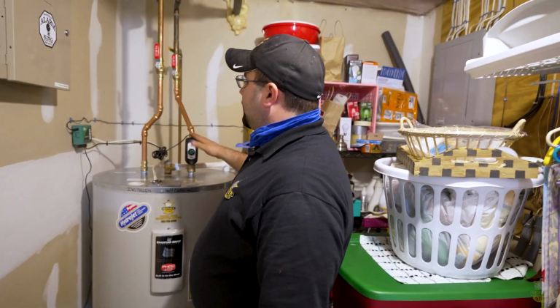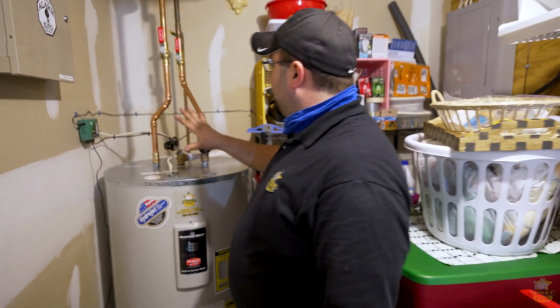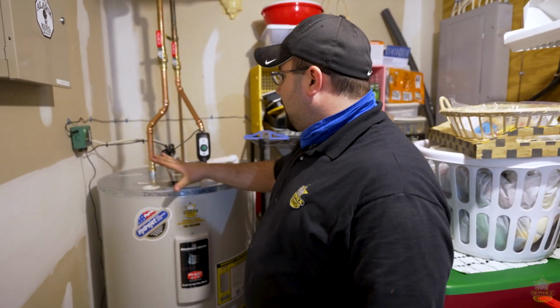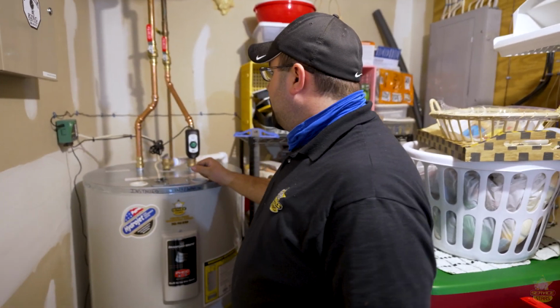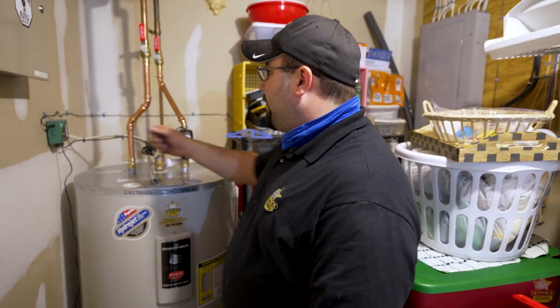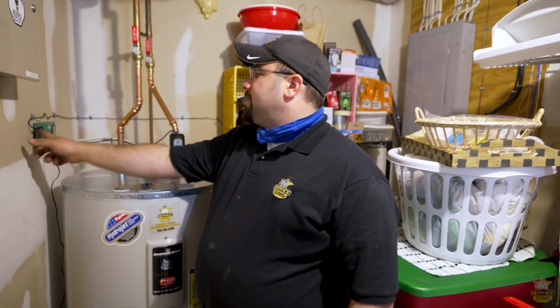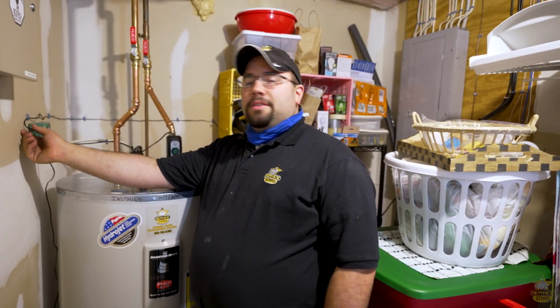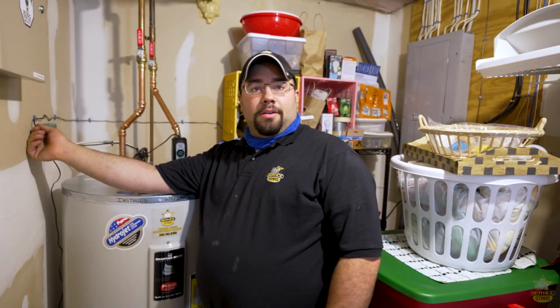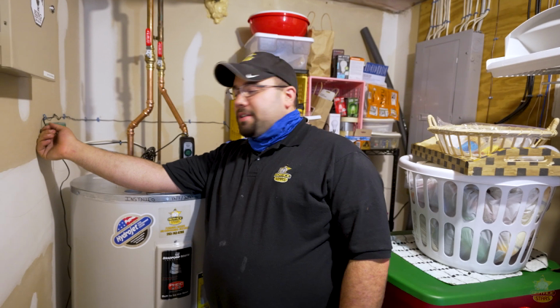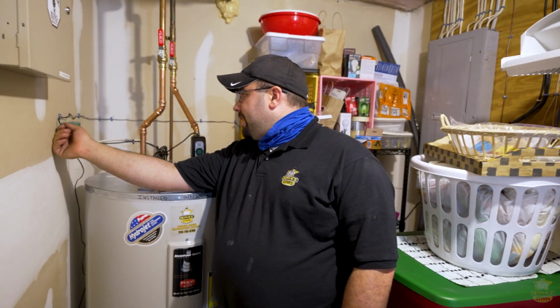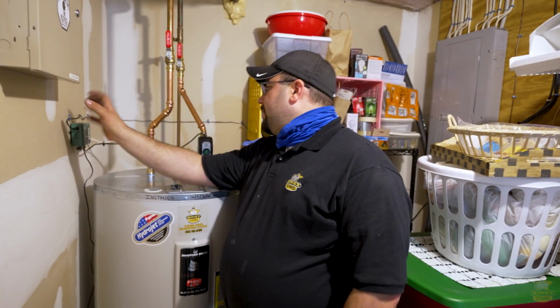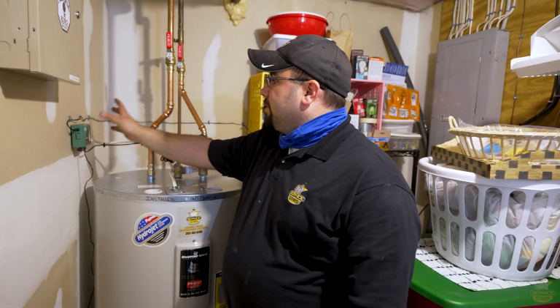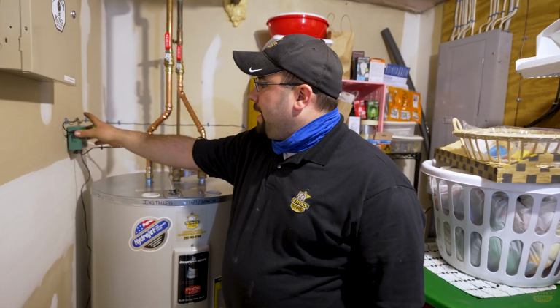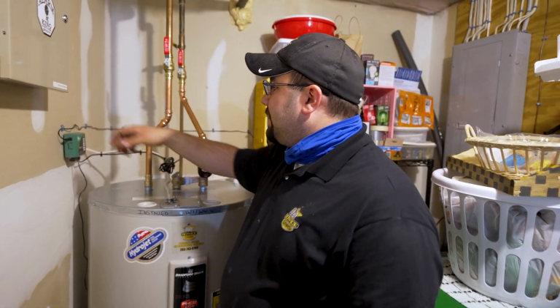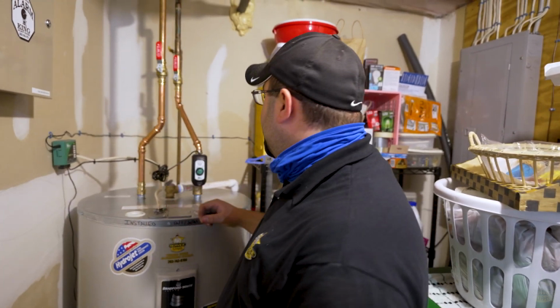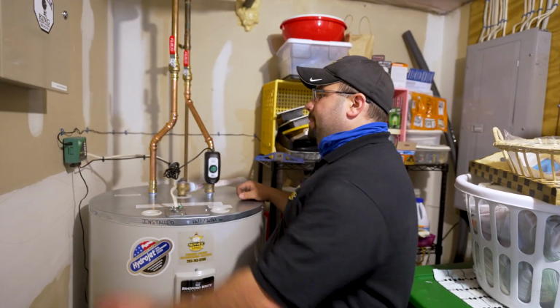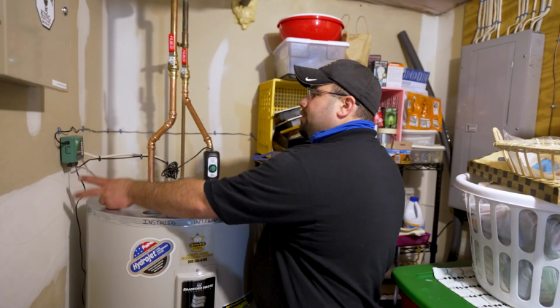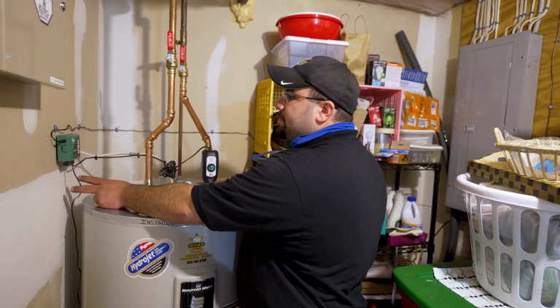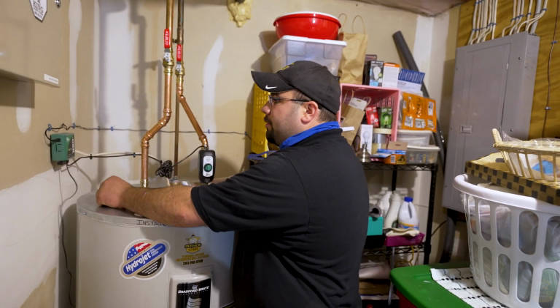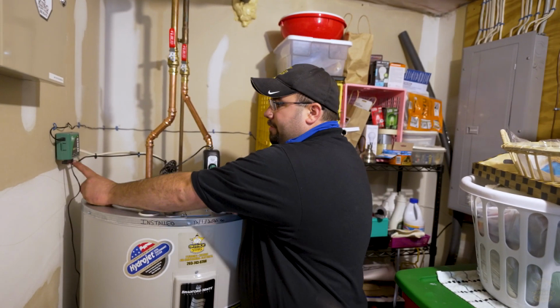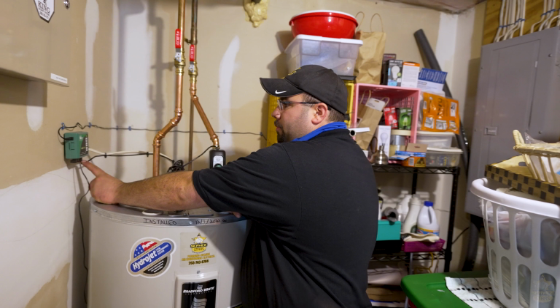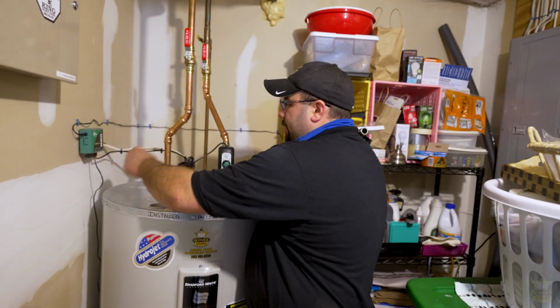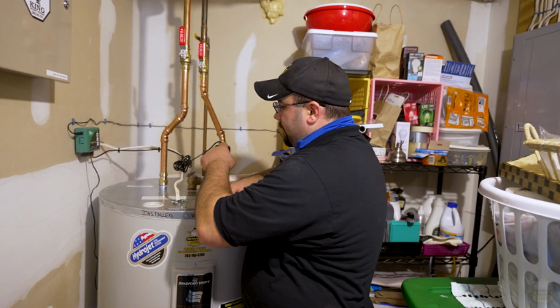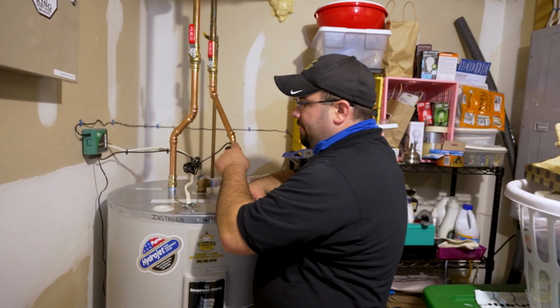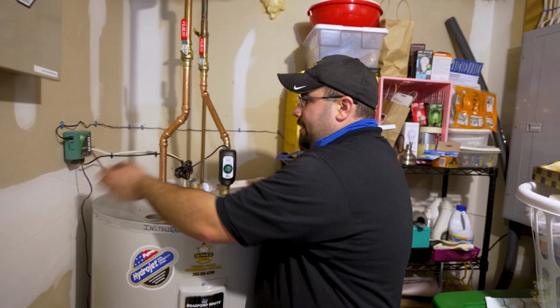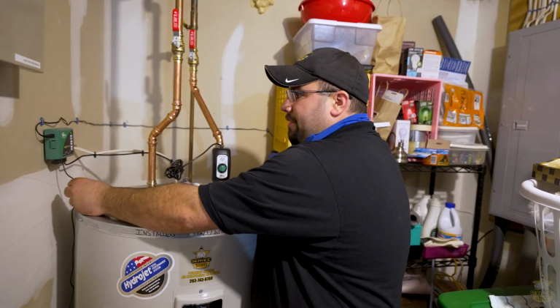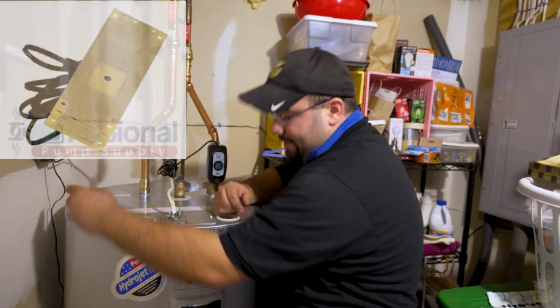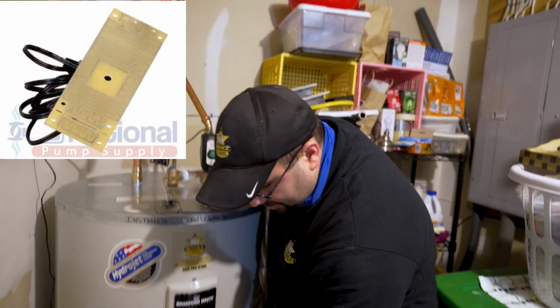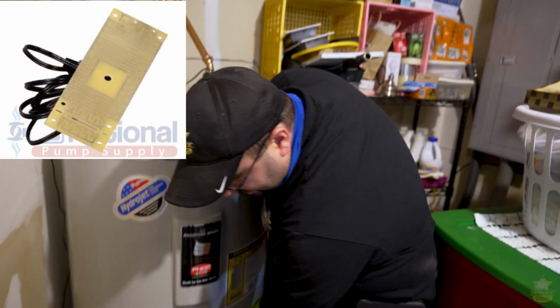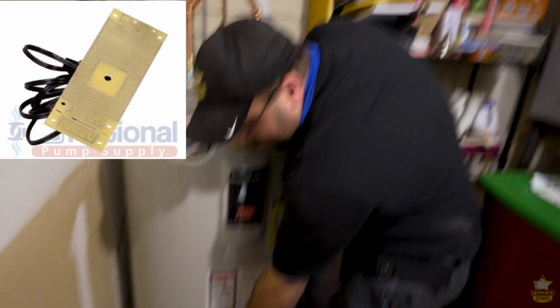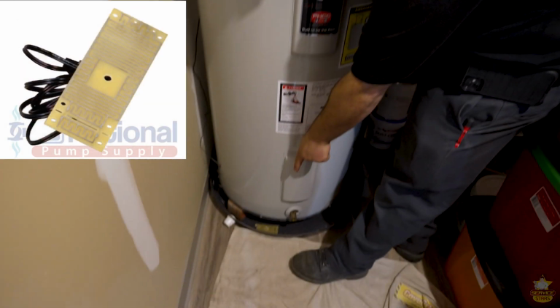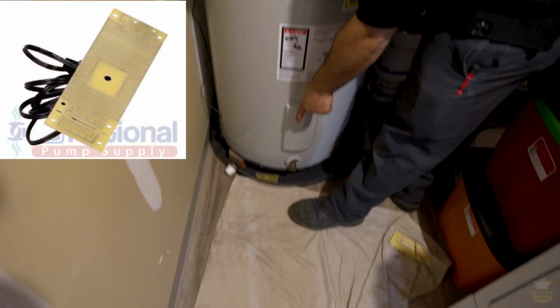This is our setup. We have our power supply into the automatic shutoff valve. Our control panel is here. From there, there's two wires — we have our wire going to the valve and then we have our contactor, which is sitting right there in our pan.